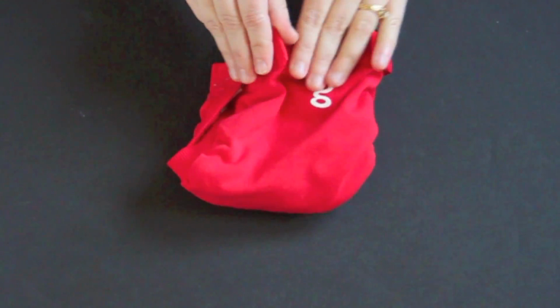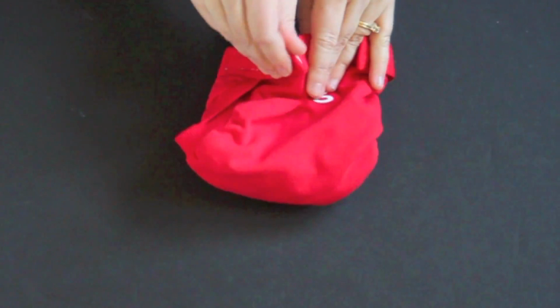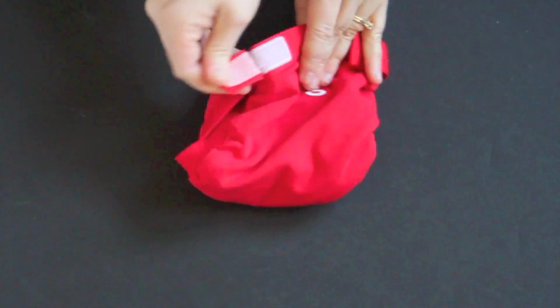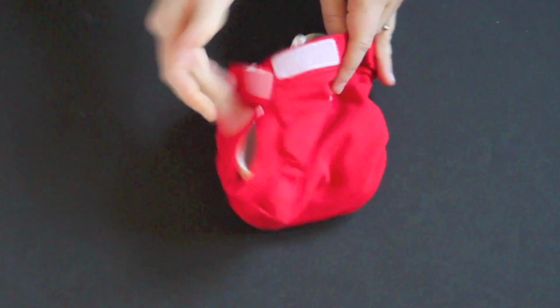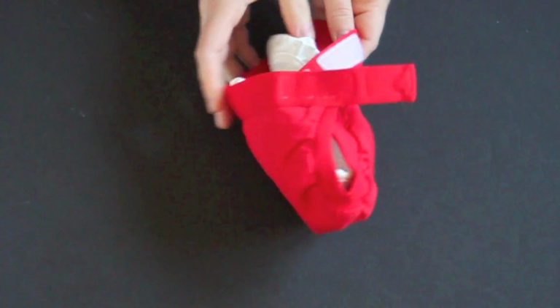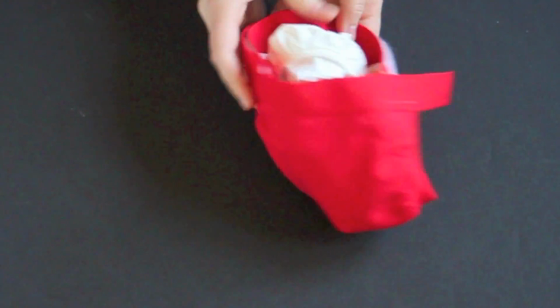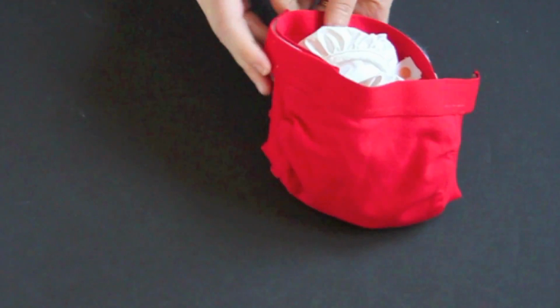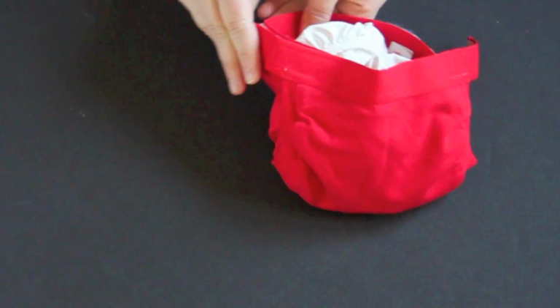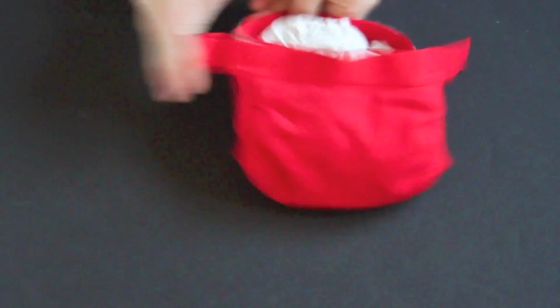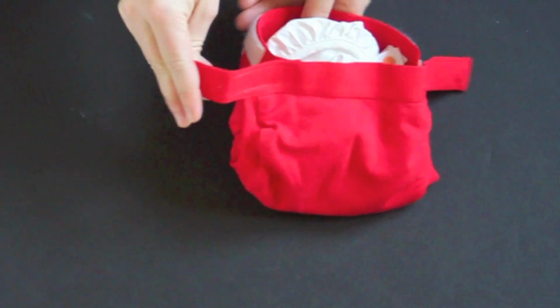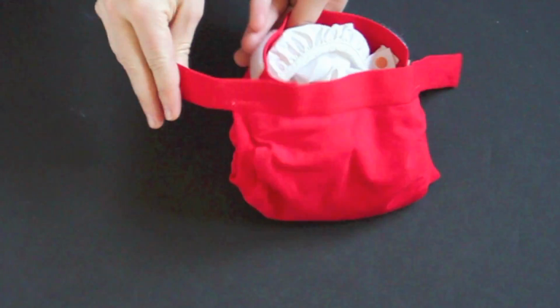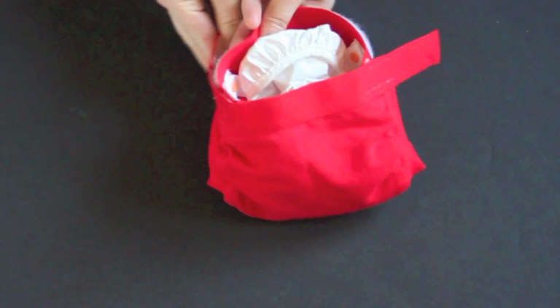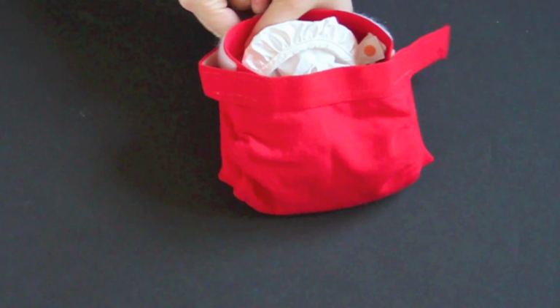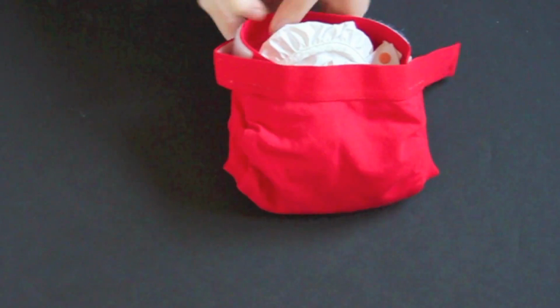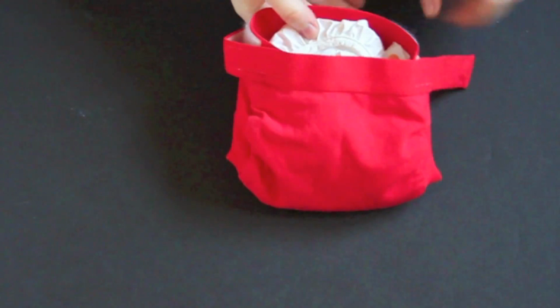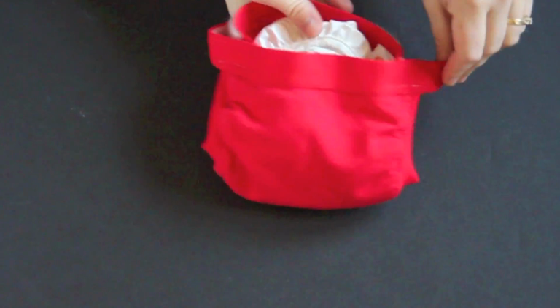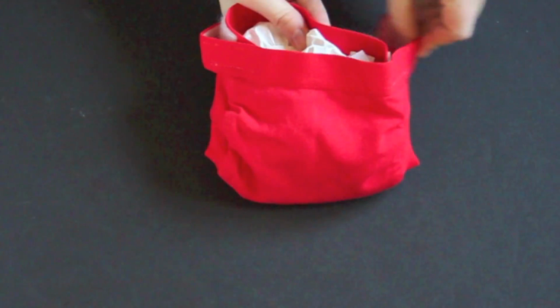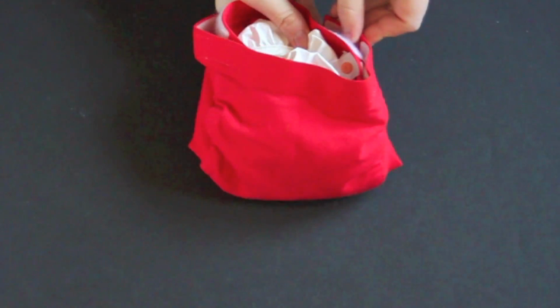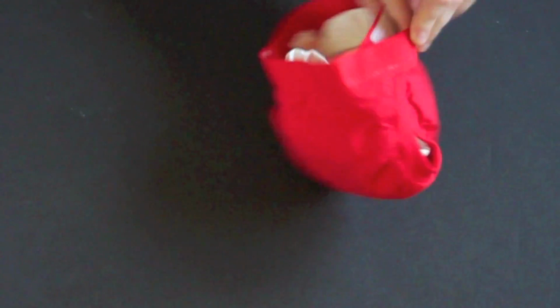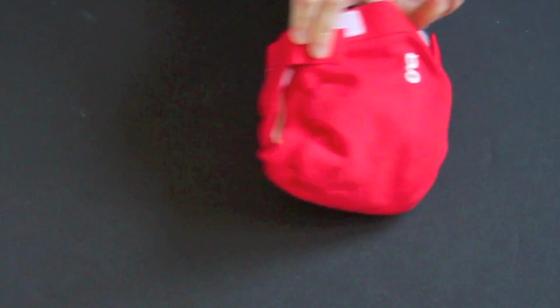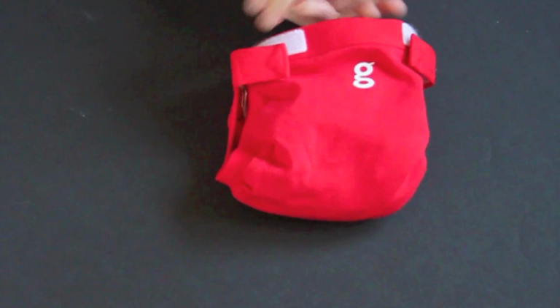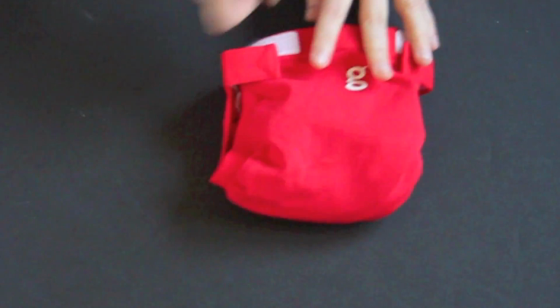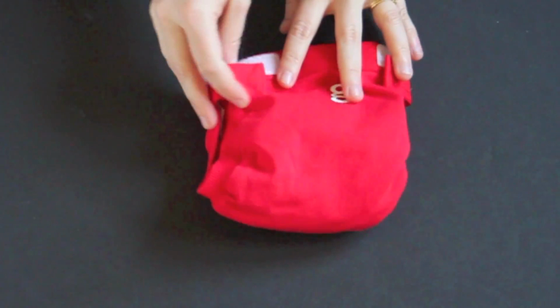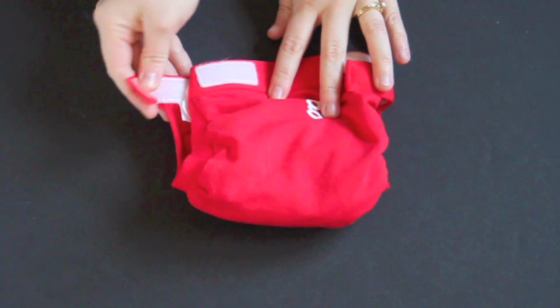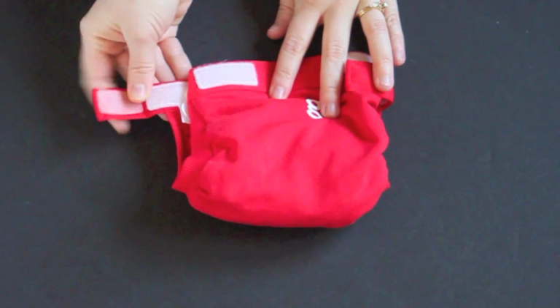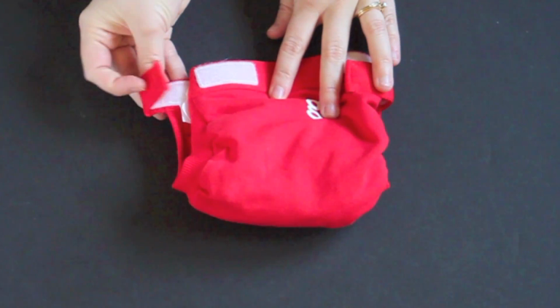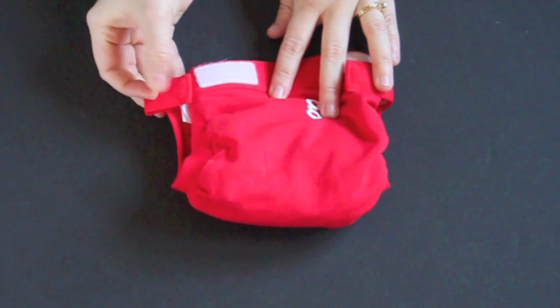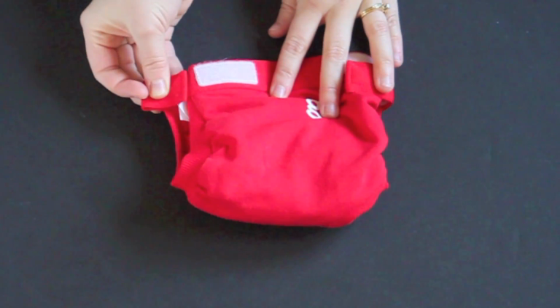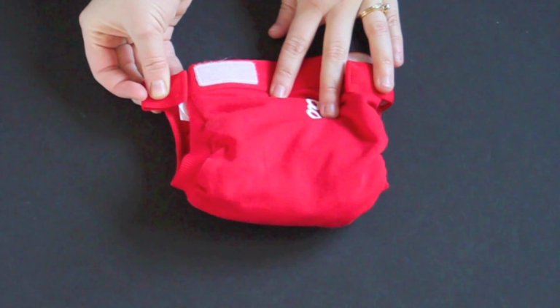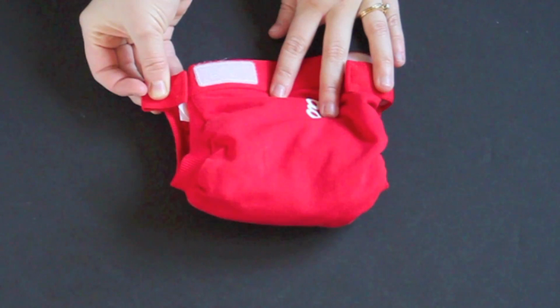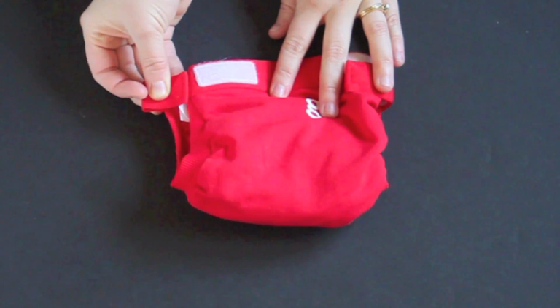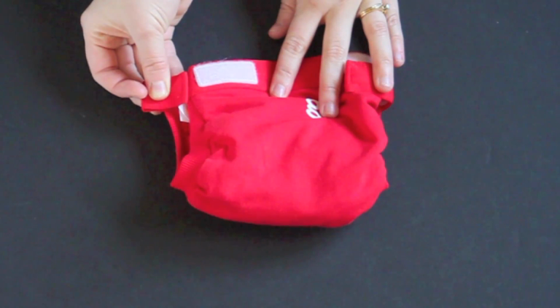The diaper comes with a hook and loop closure that closes in the back. There are also laundry tabs so that you can secure down the closure and it won't snag on other items in the wash.